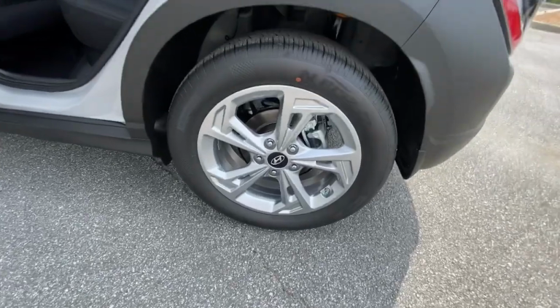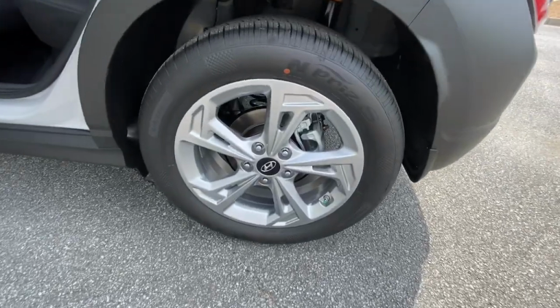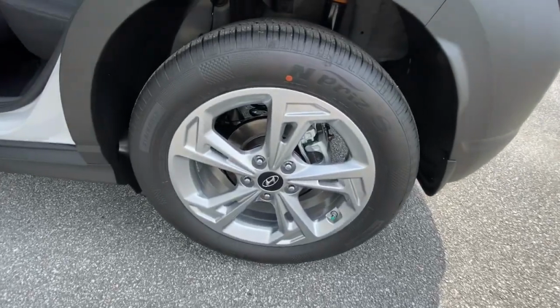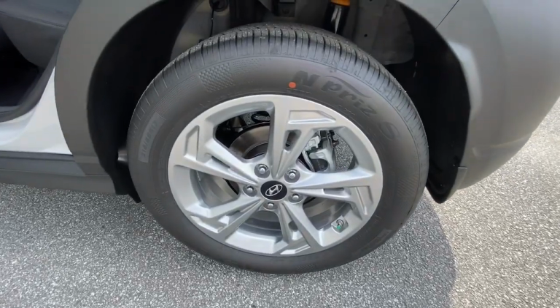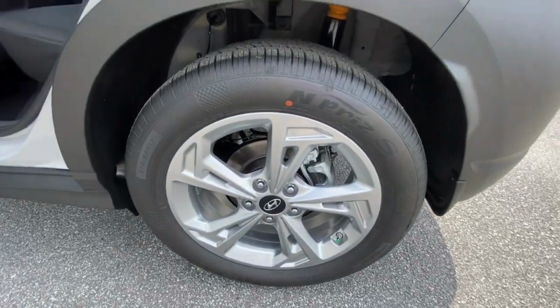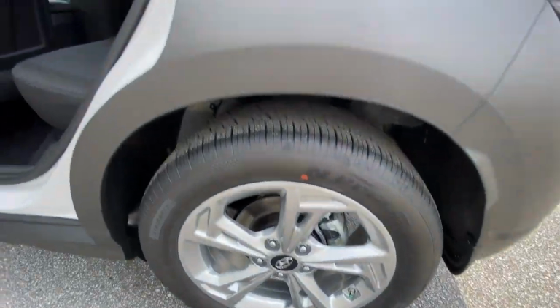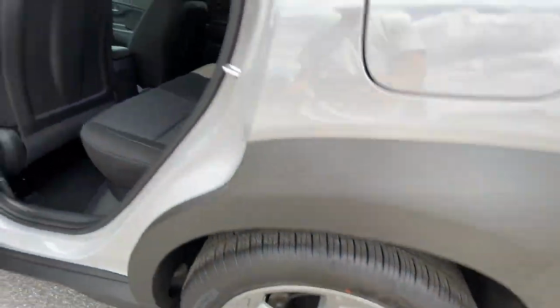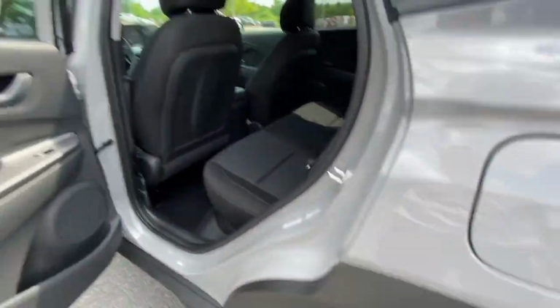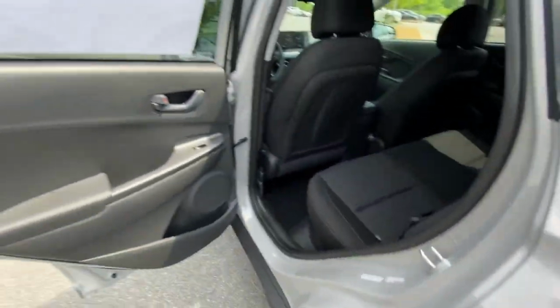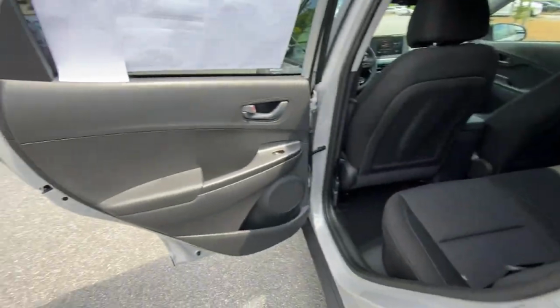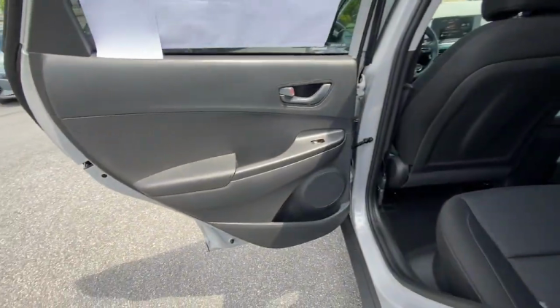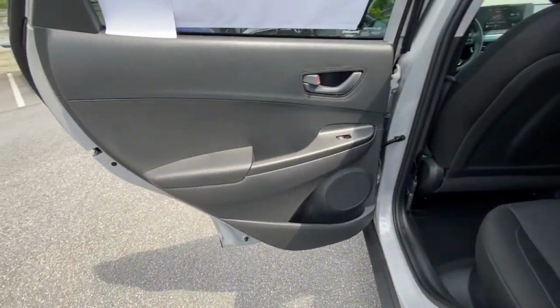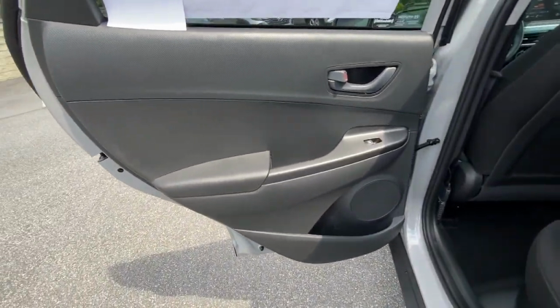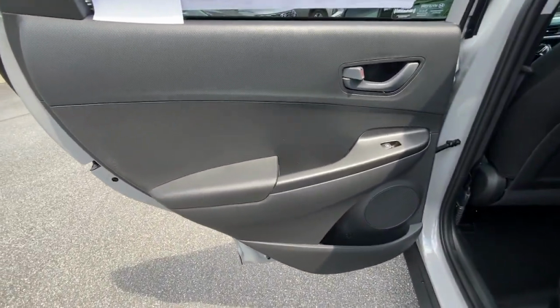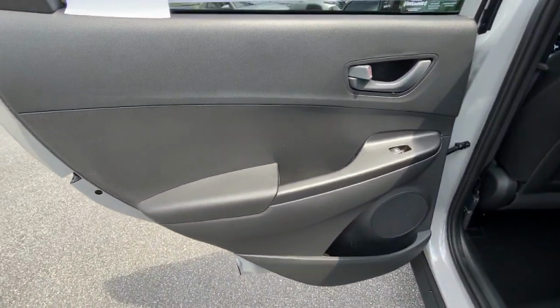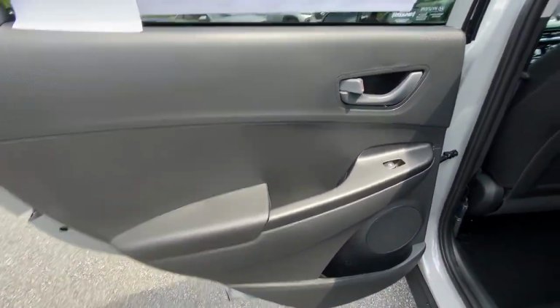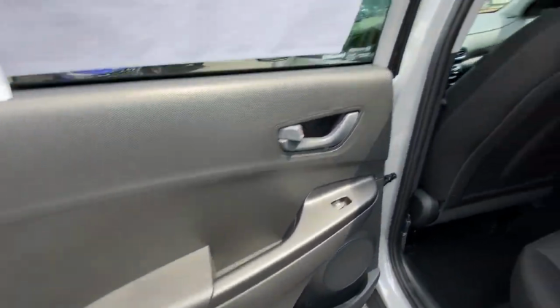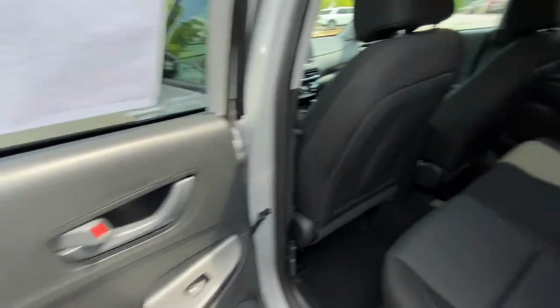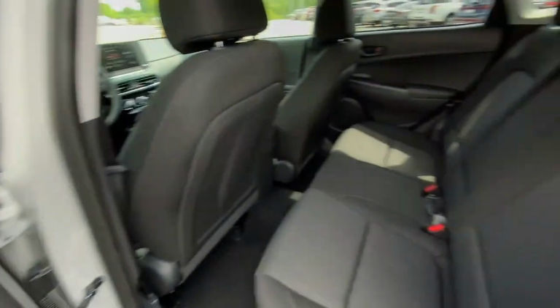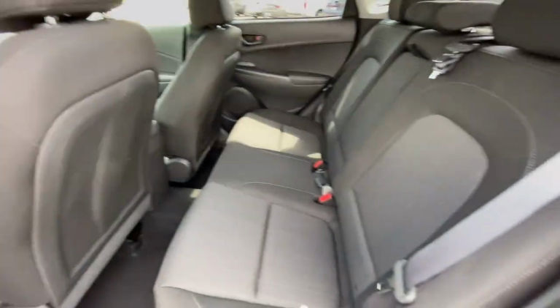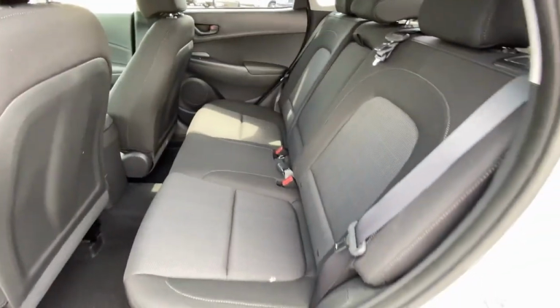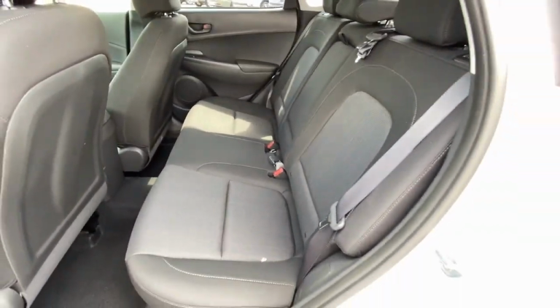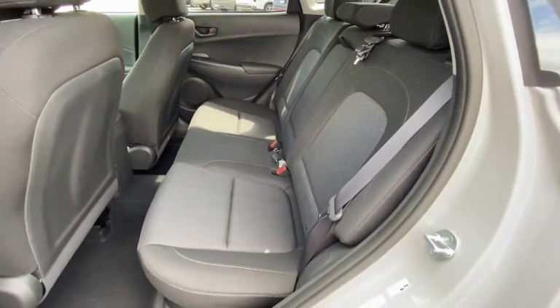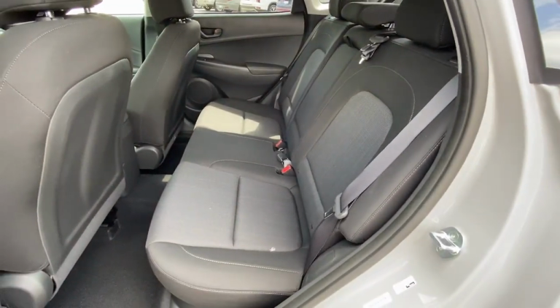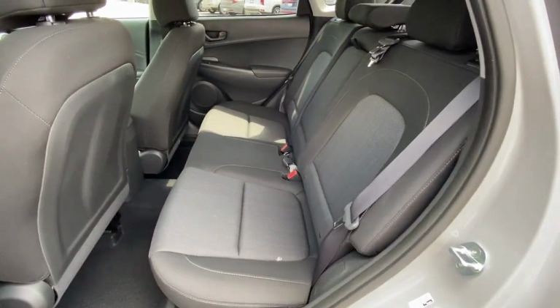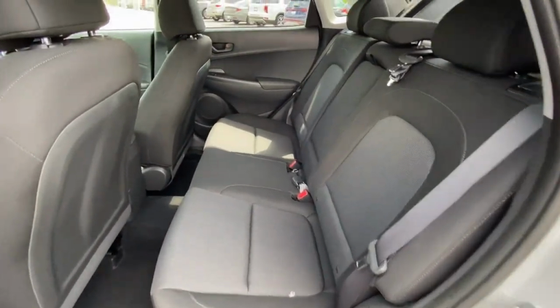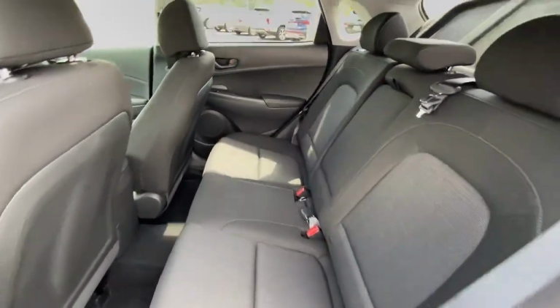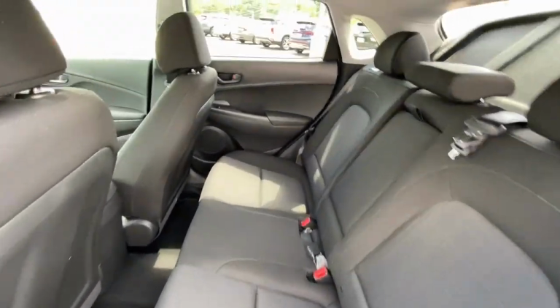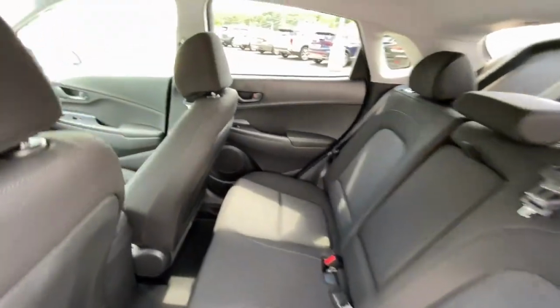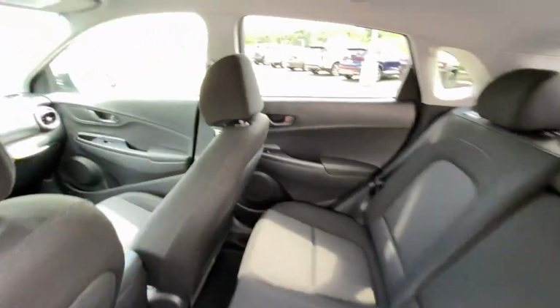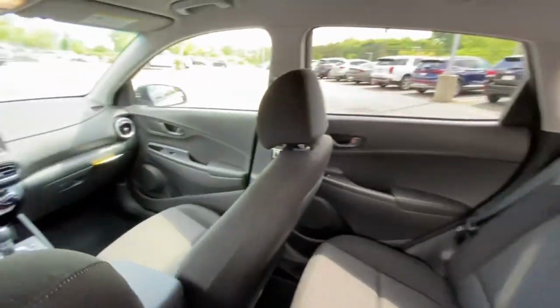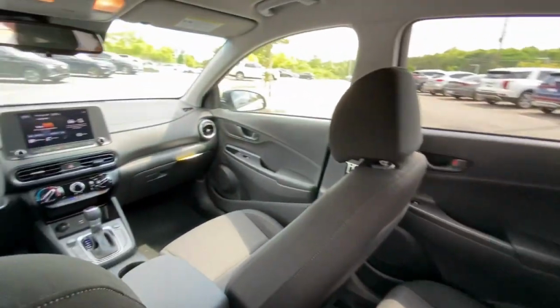Take a new sense of joy along on every journey in this stylish and connected Kona. Come in for a fun and easy test drive. Our team will make it the best part of your day.